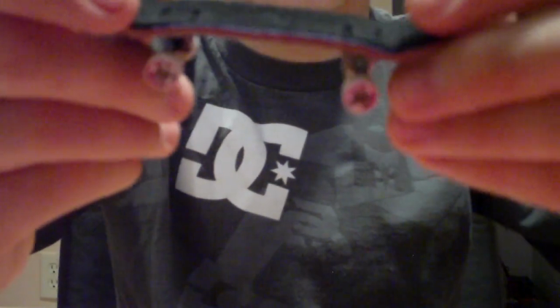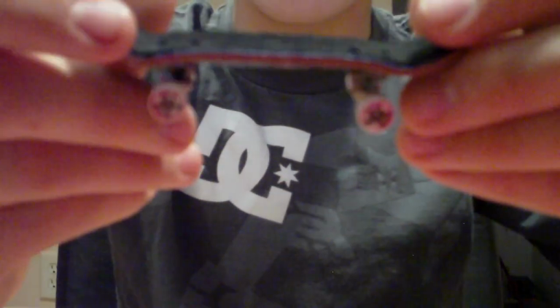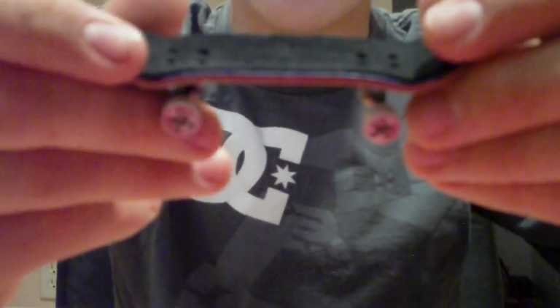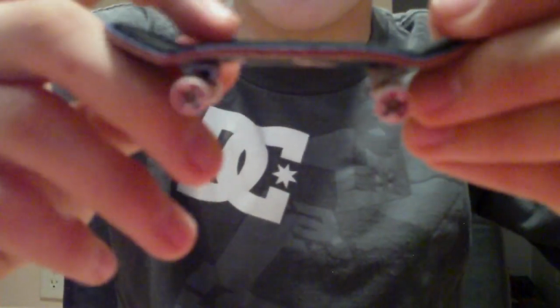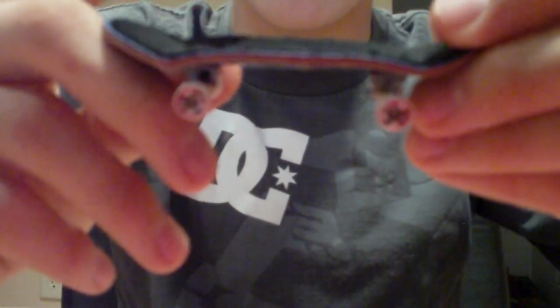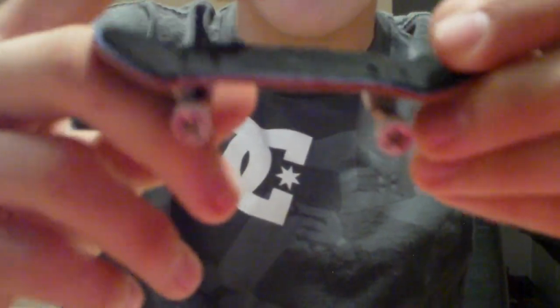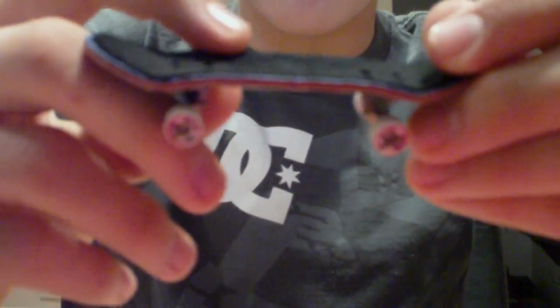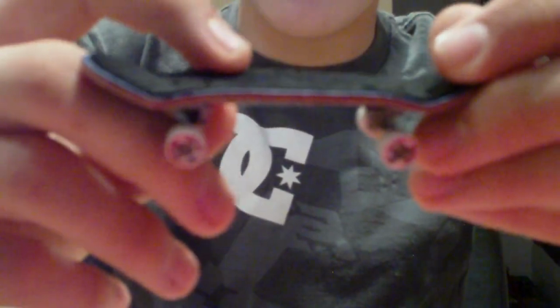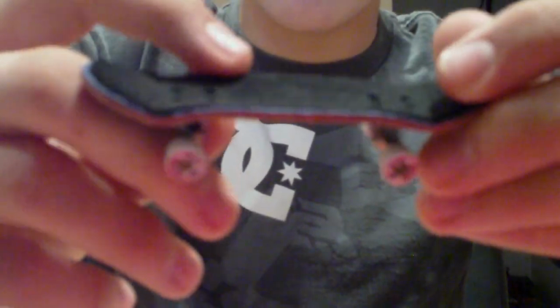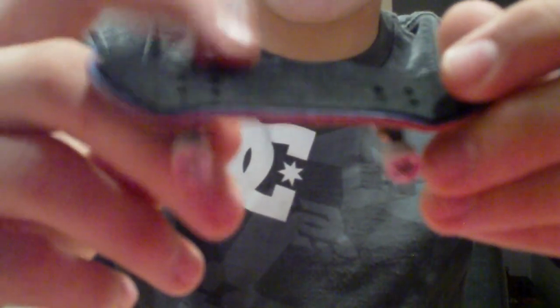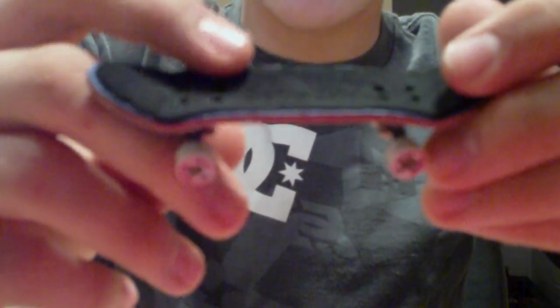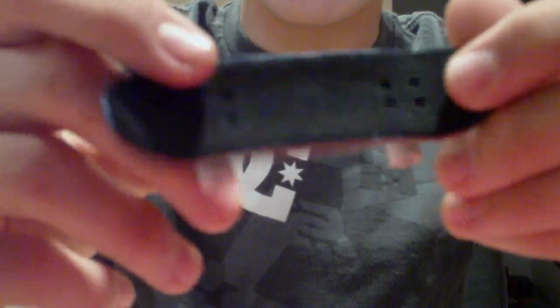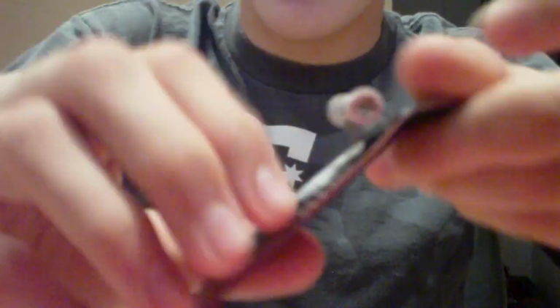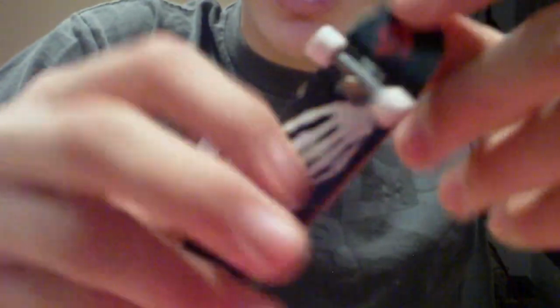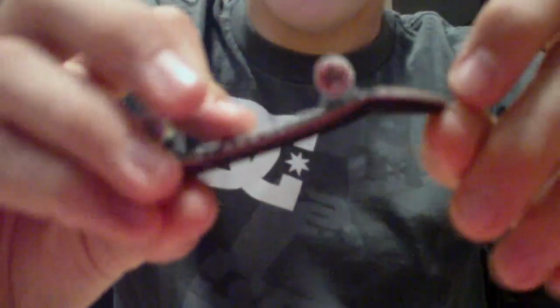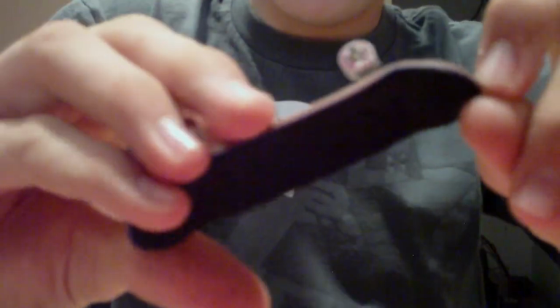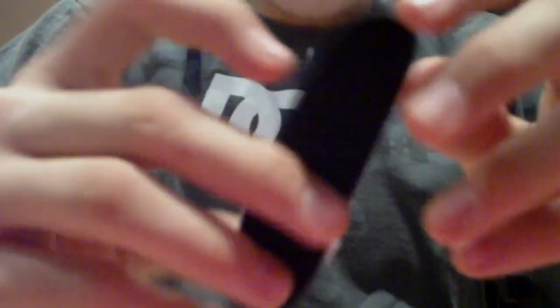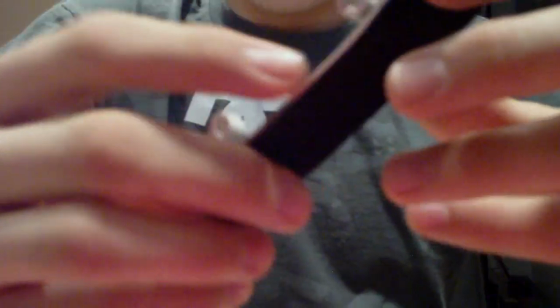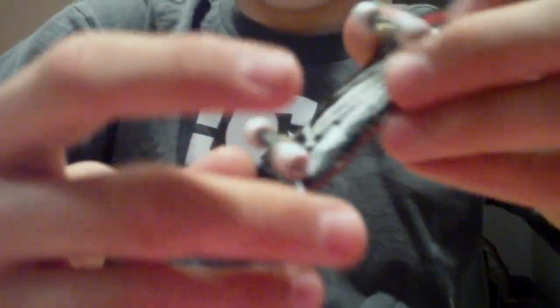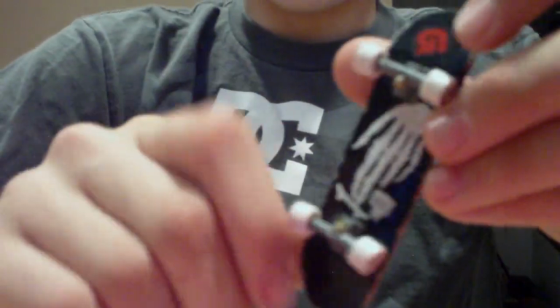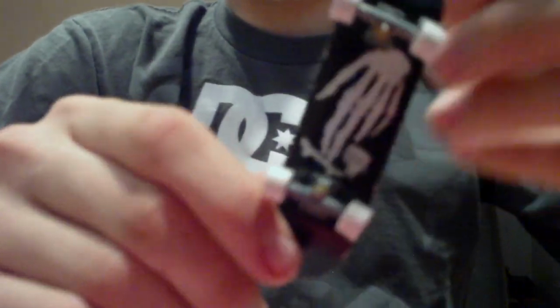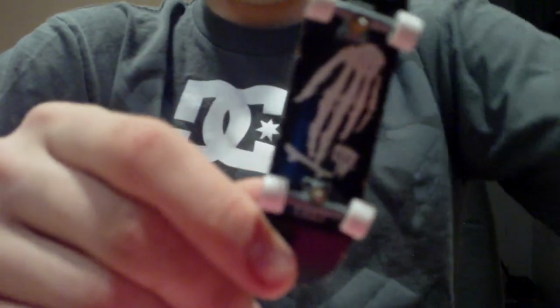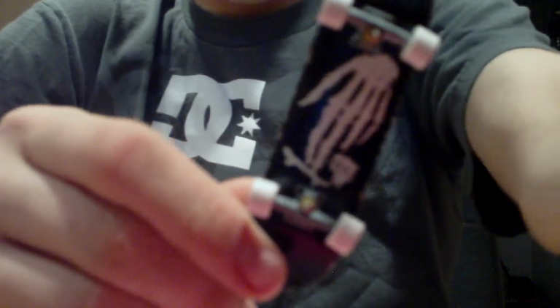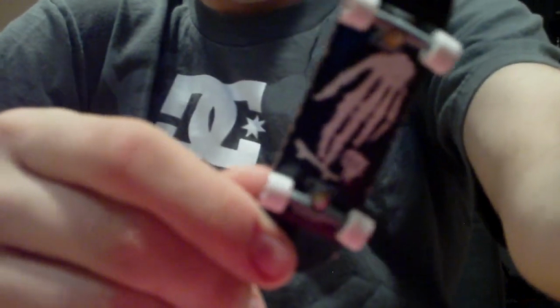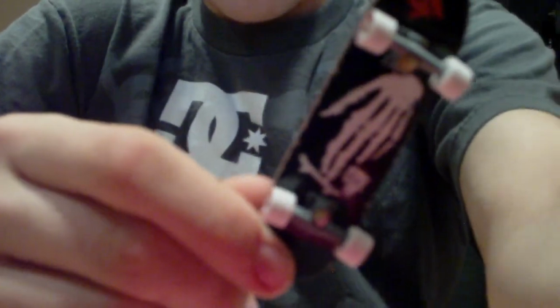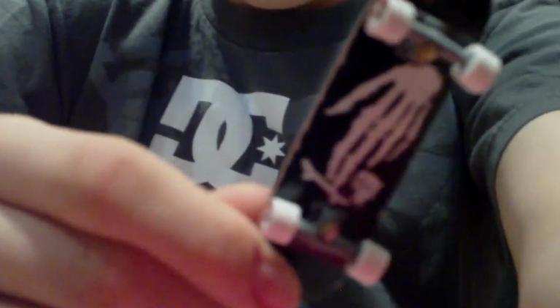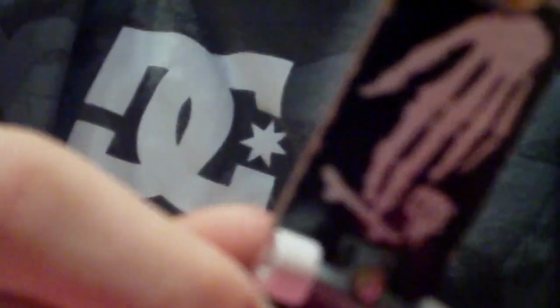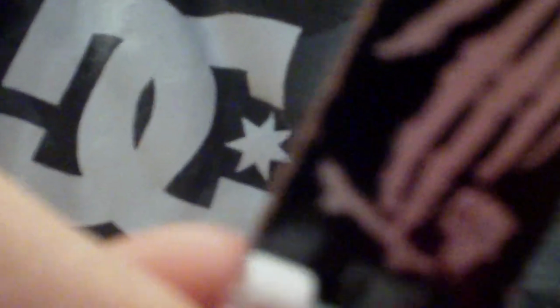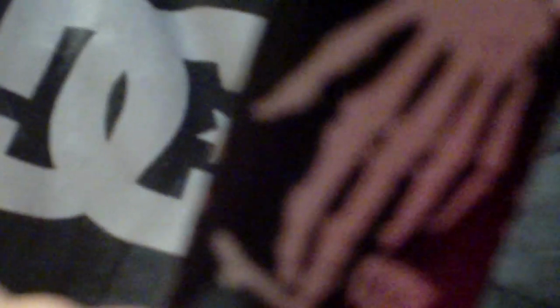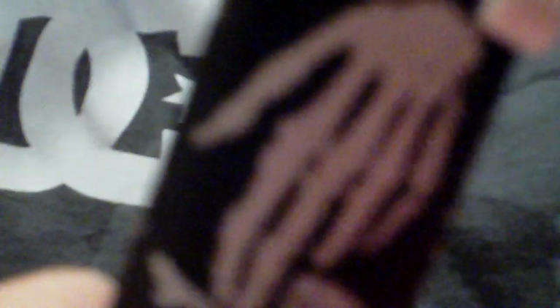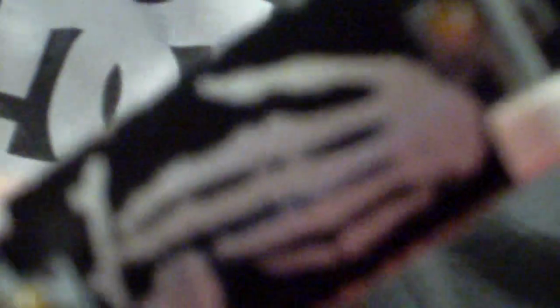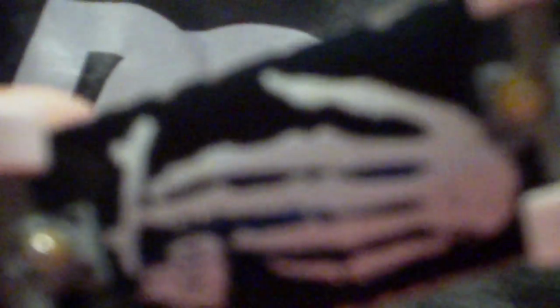It's a 5-ply deck. It goes blue, red, natural, red, natural, and then the paint. The paint does come off though — as you can see, it's starting to come off on the sides.